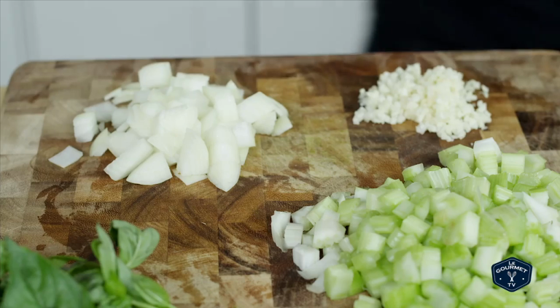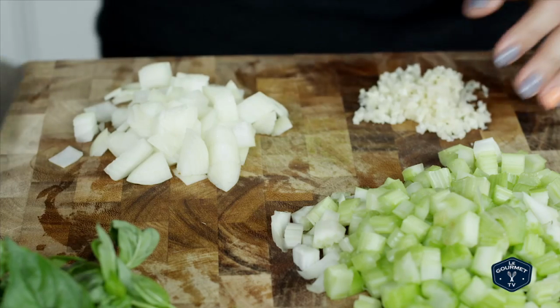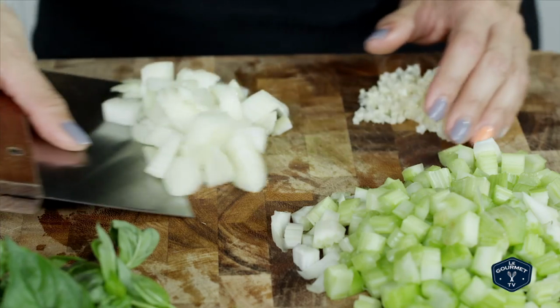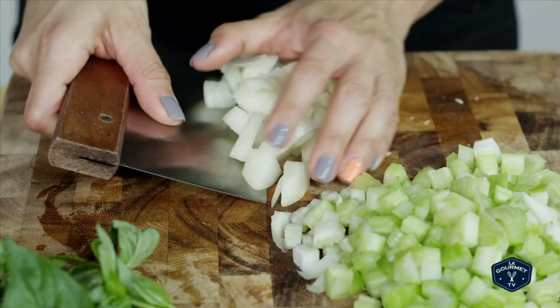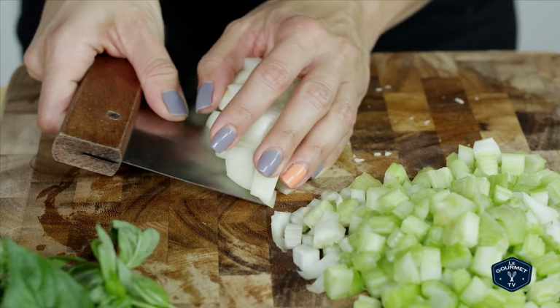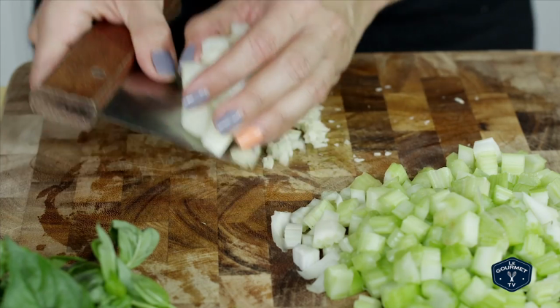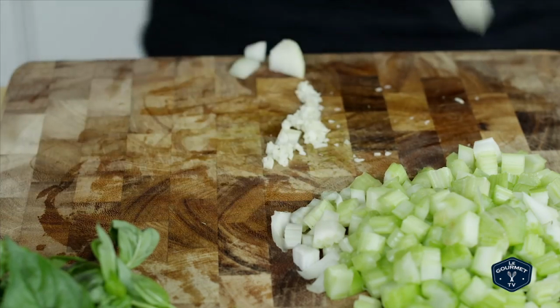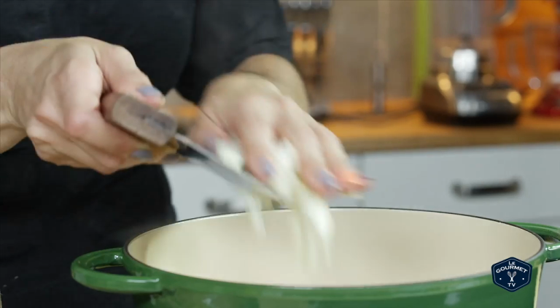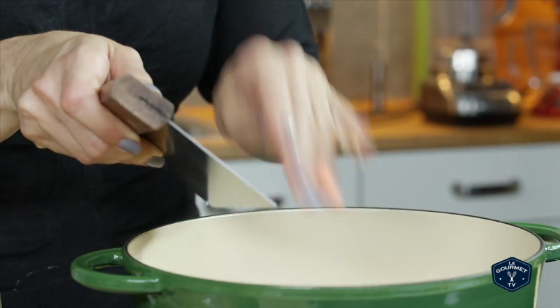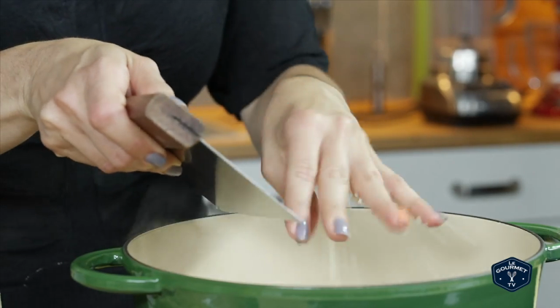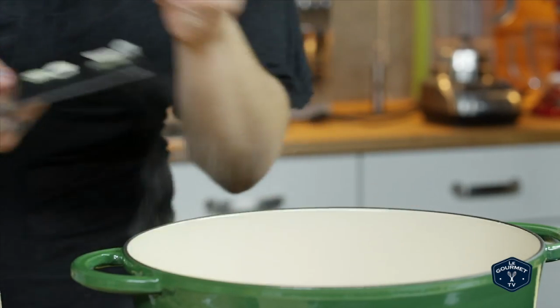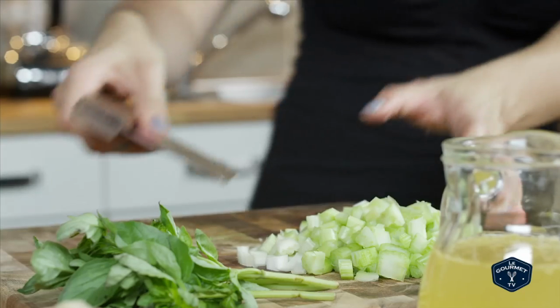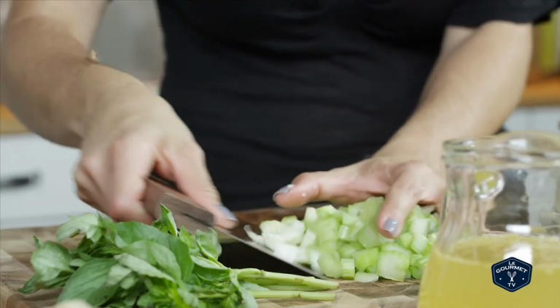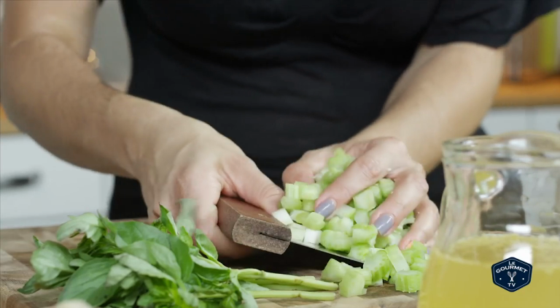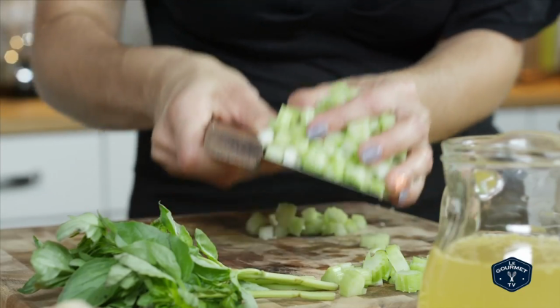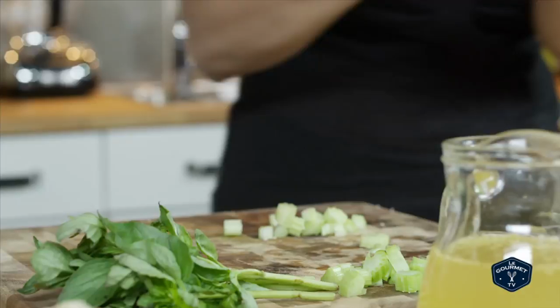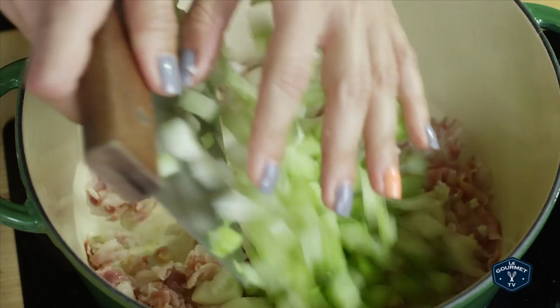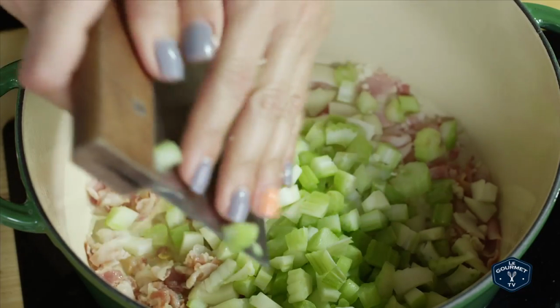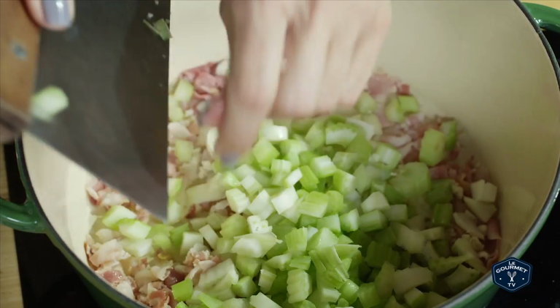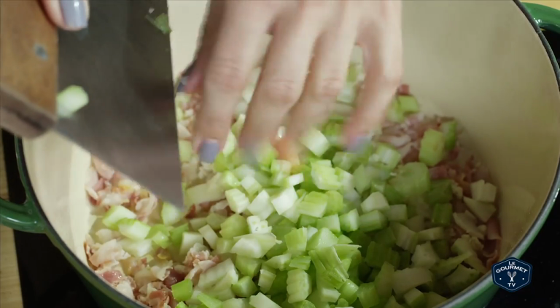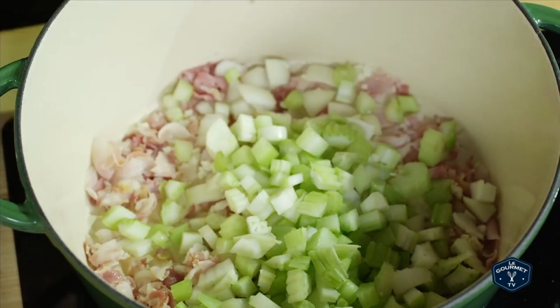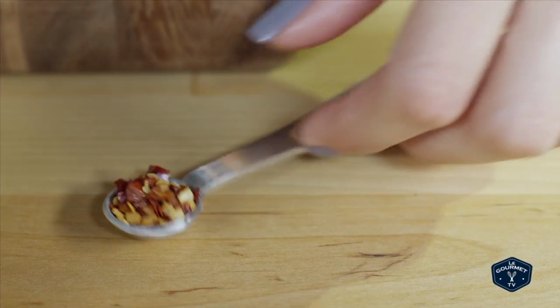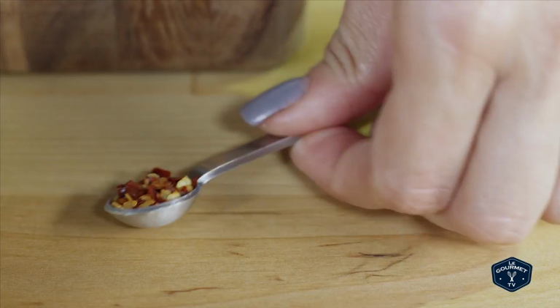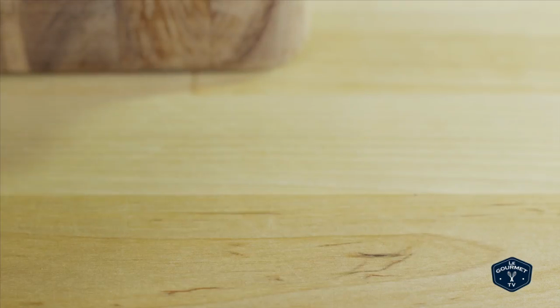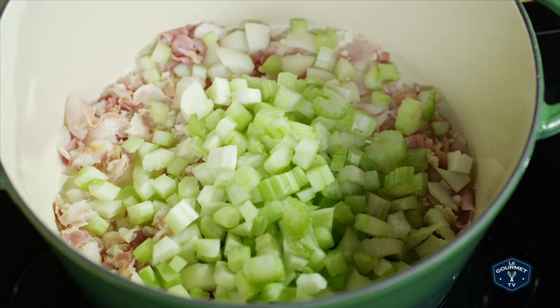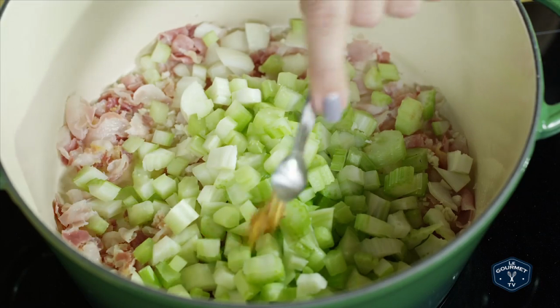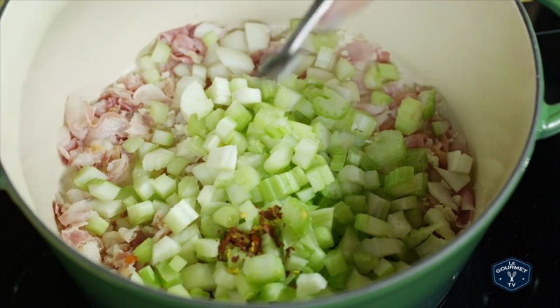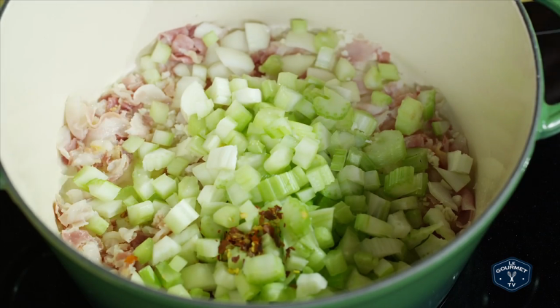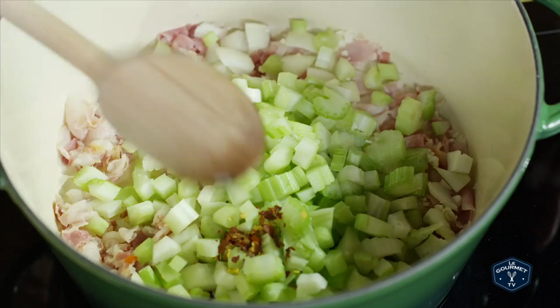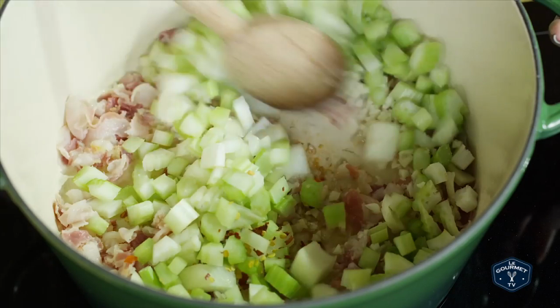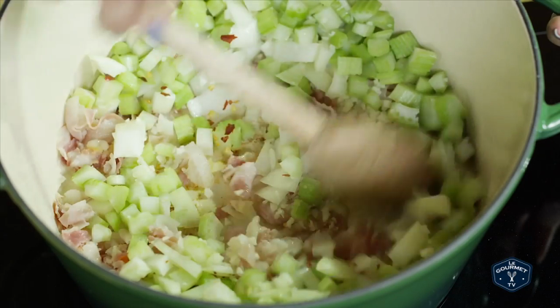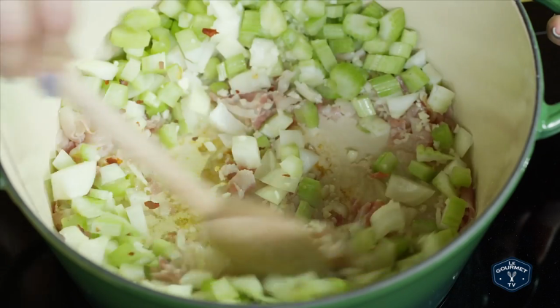Then you're going to add onions, garlic, a little bit of celery, and just enough hot pepper flakes to get a little kick. Let that cook for a bit just to soften.